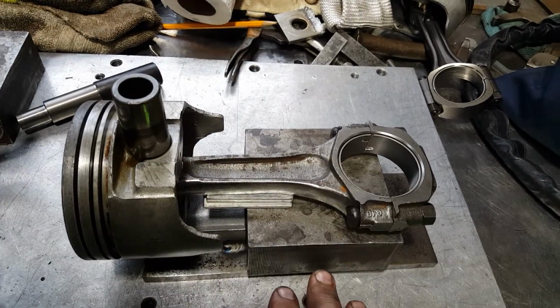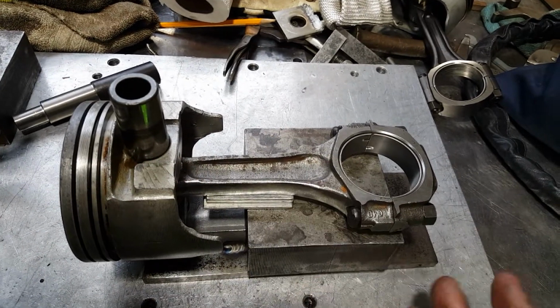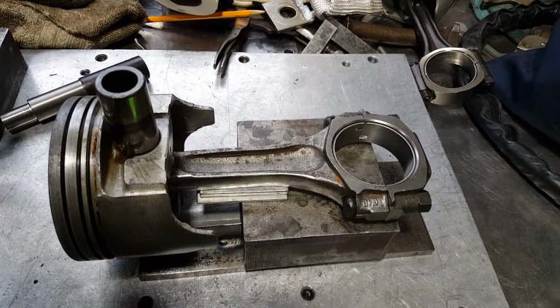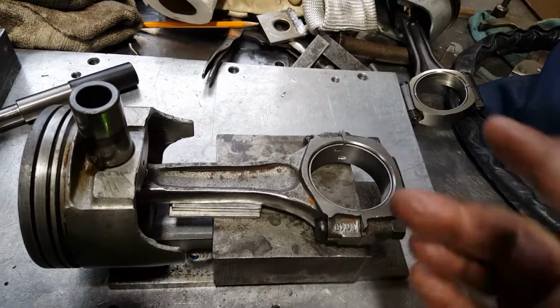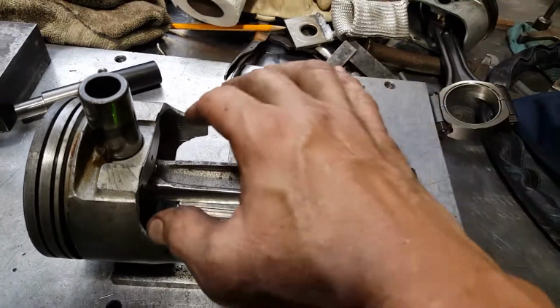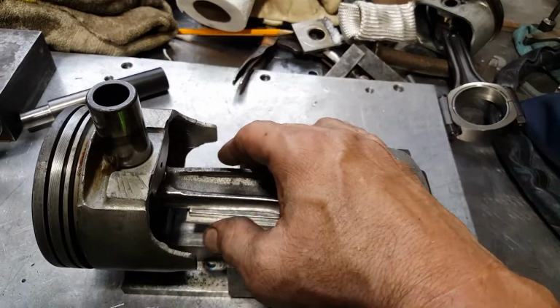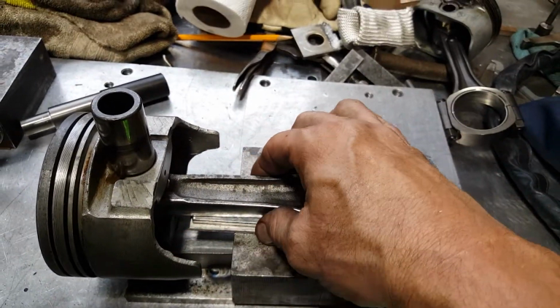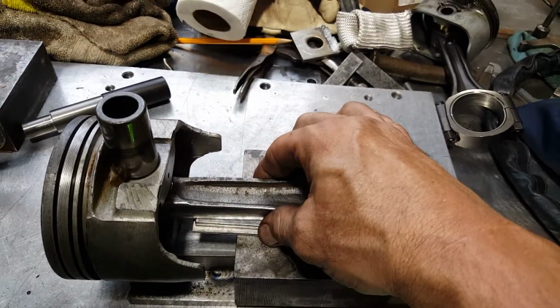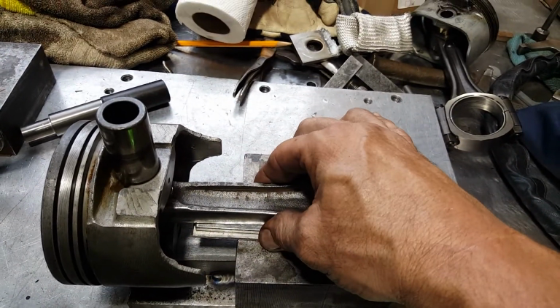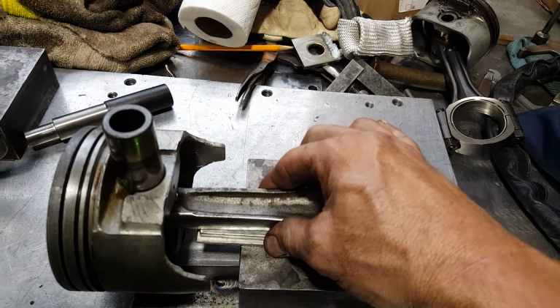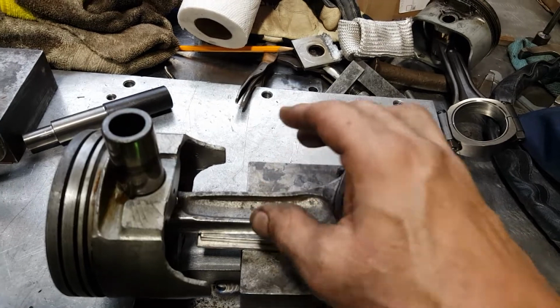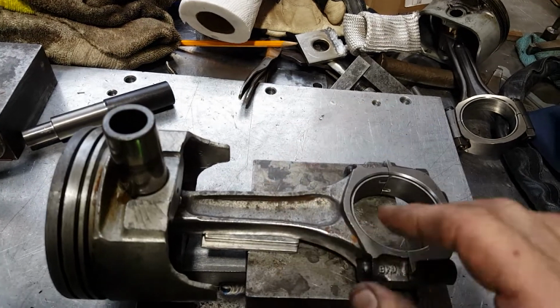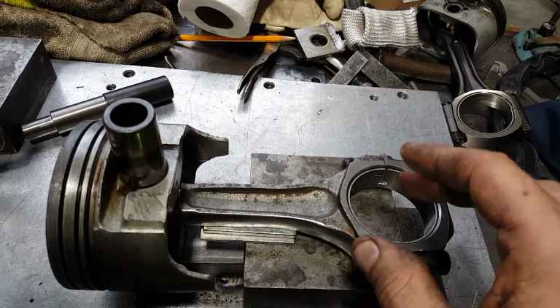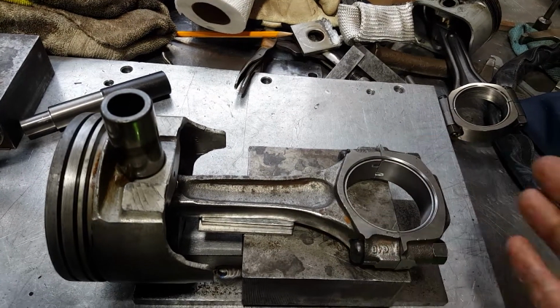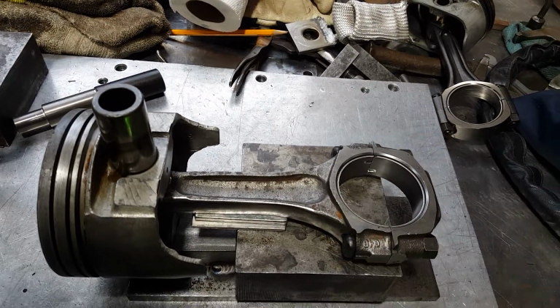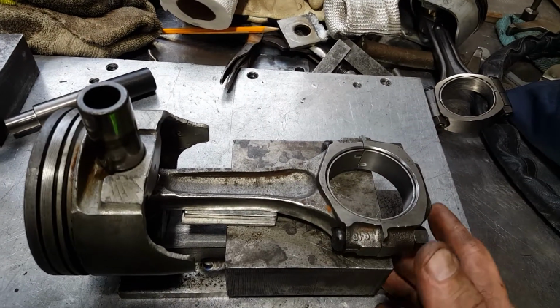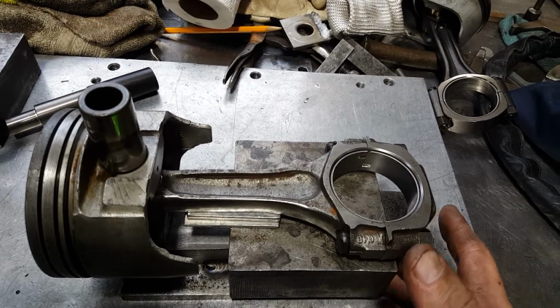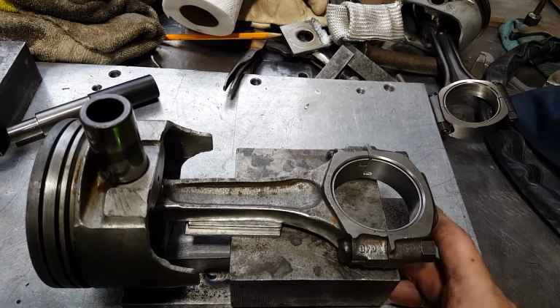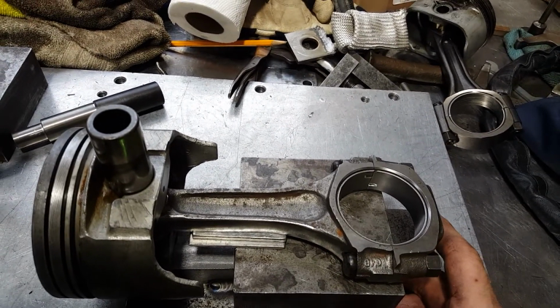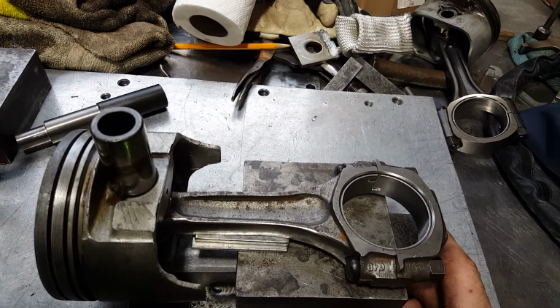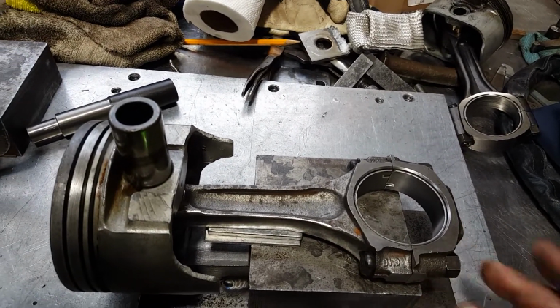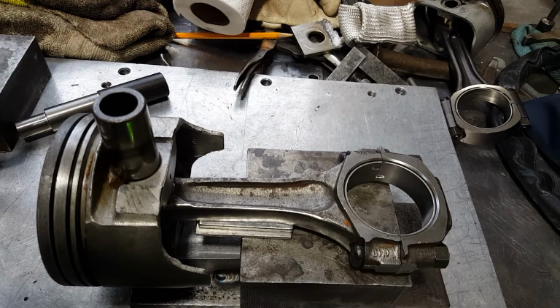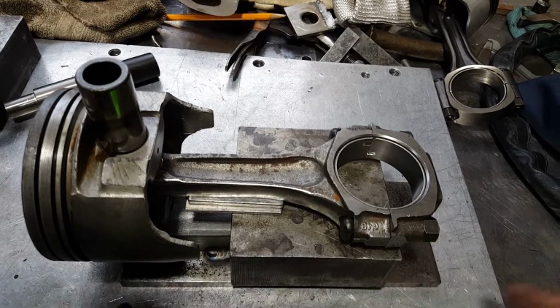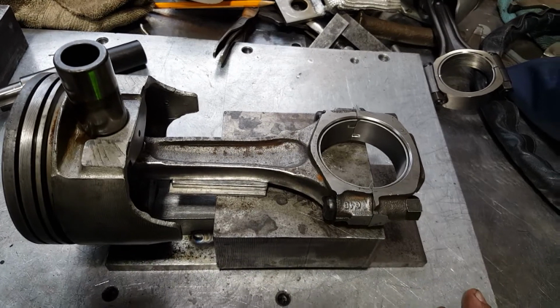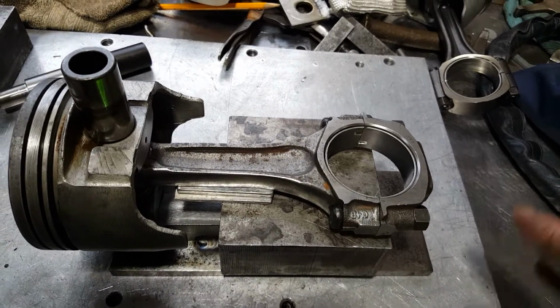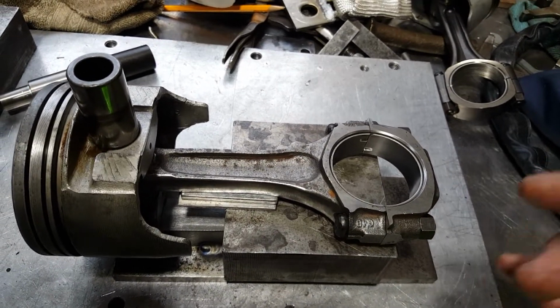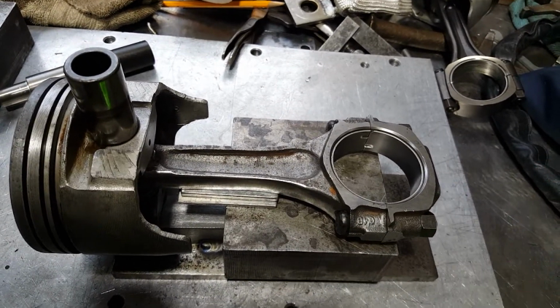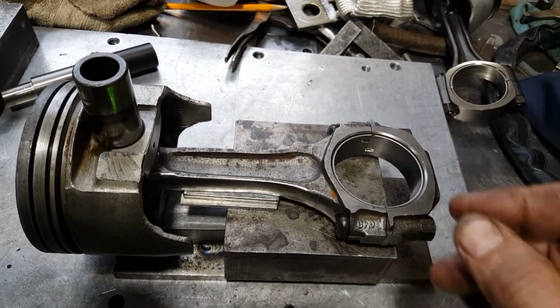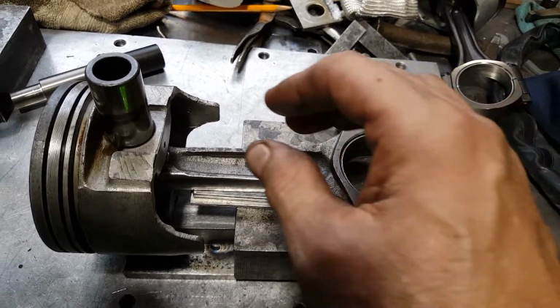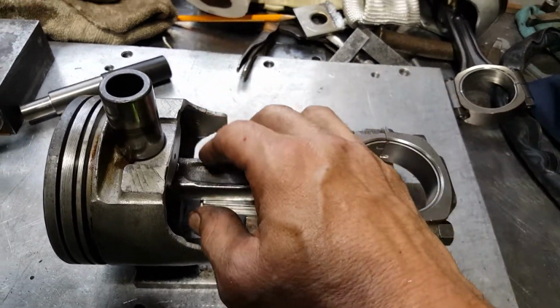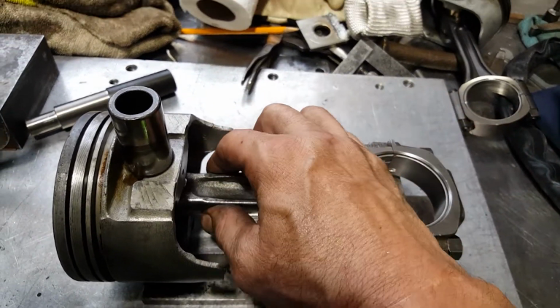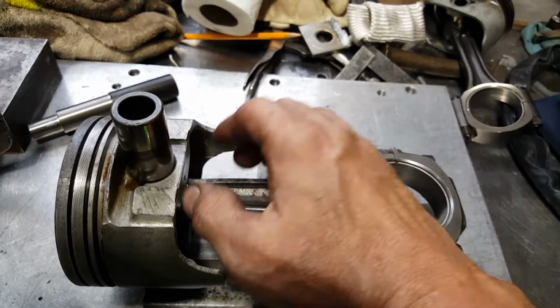This one is already pressed off — took me about 30 seconds, not even. It took me a little bit longer to make the jig, probably an hour and a half into it, maybe a little less.